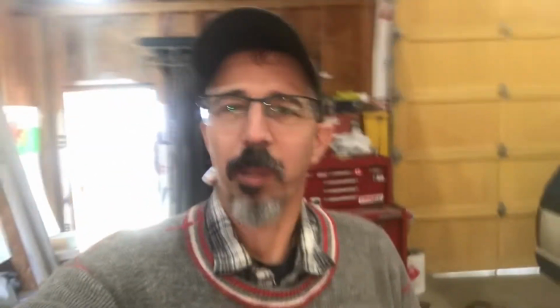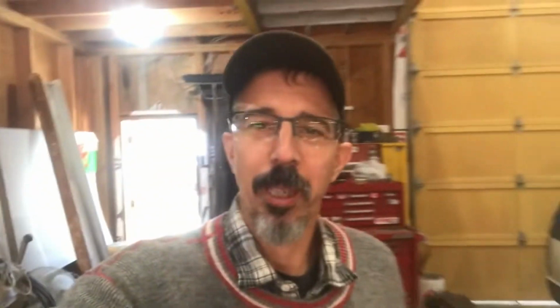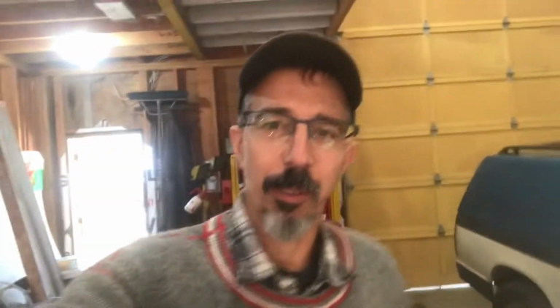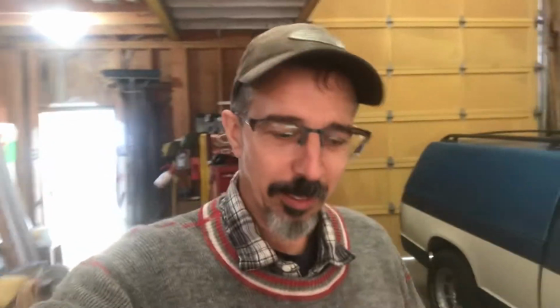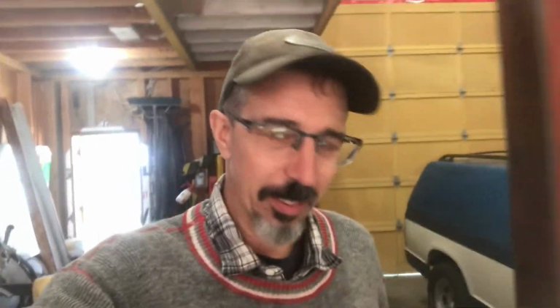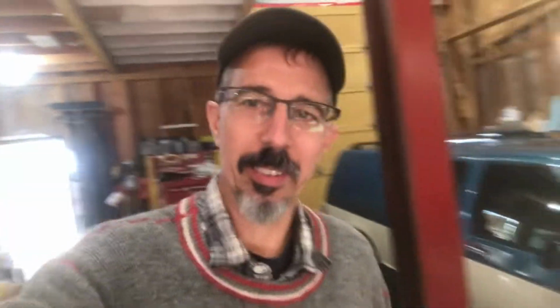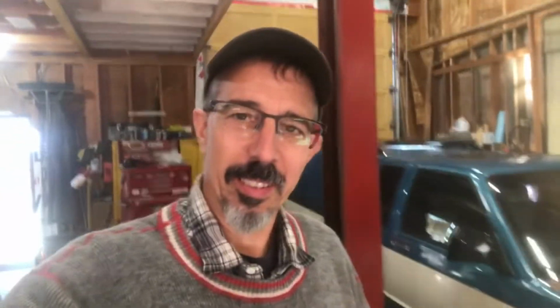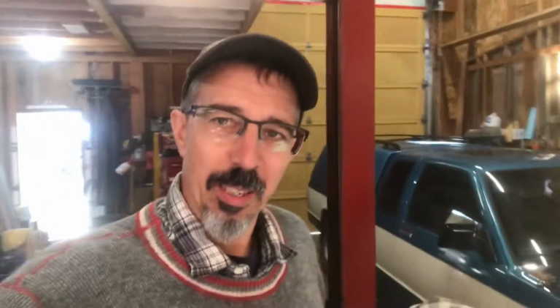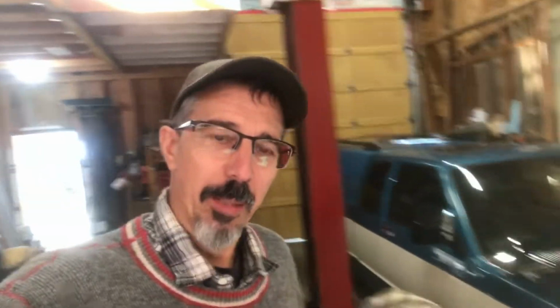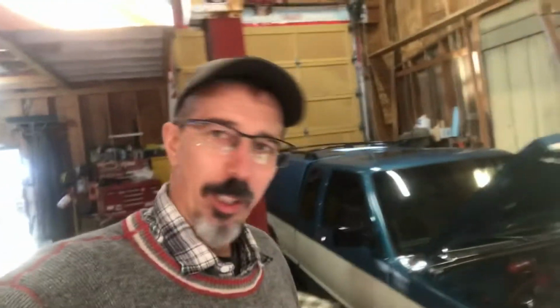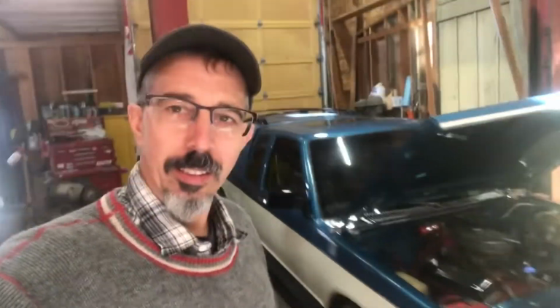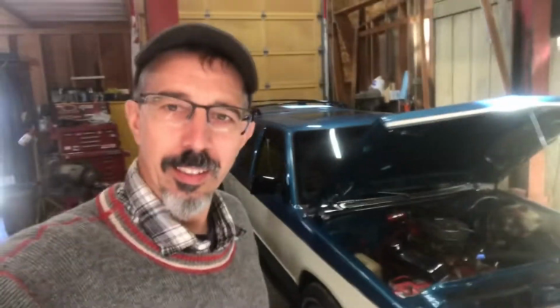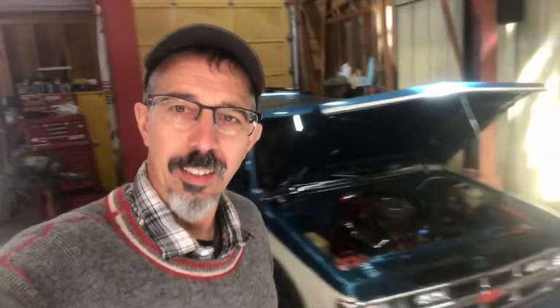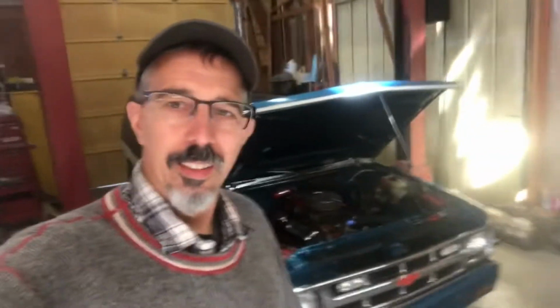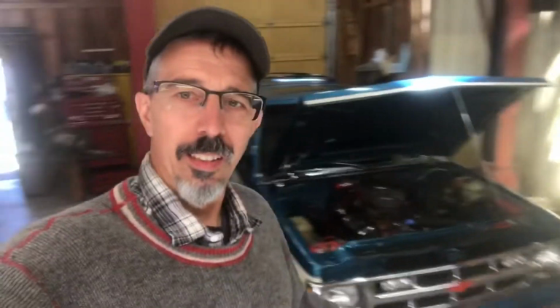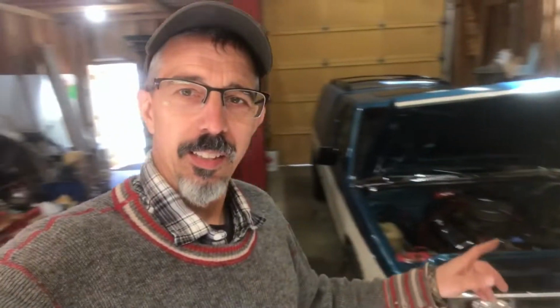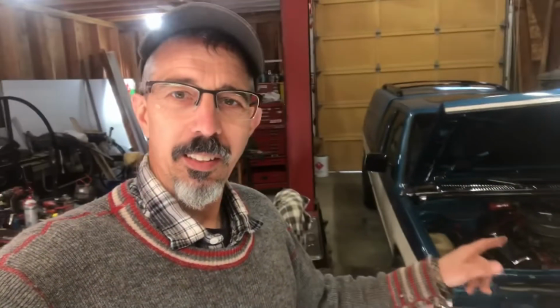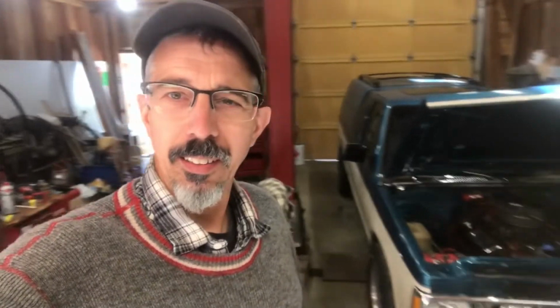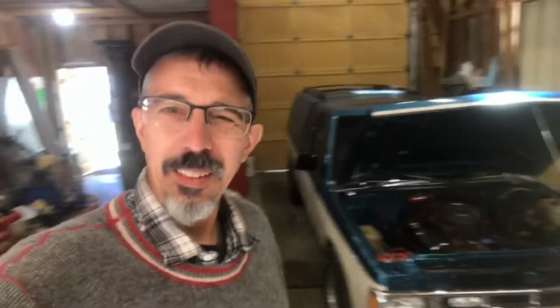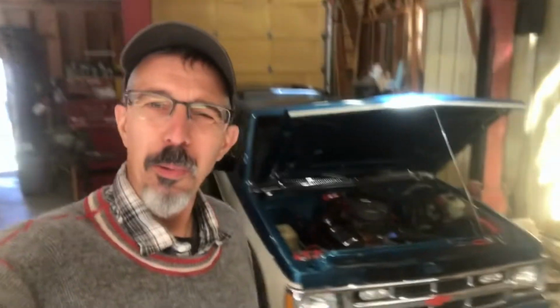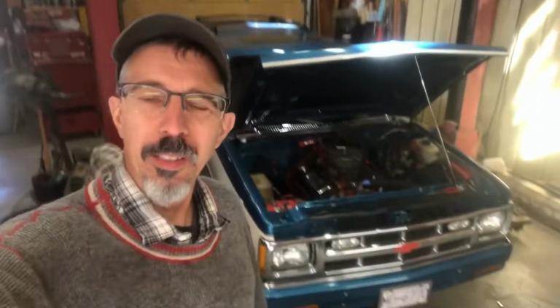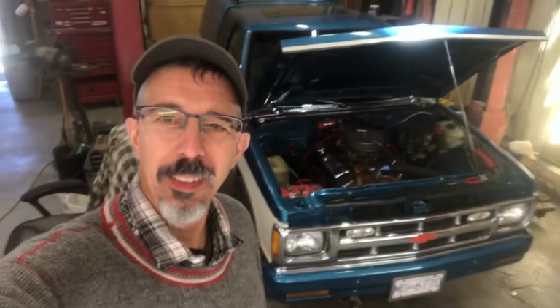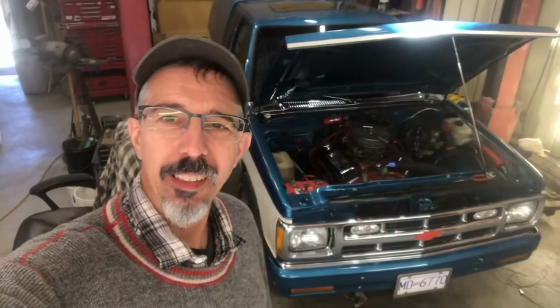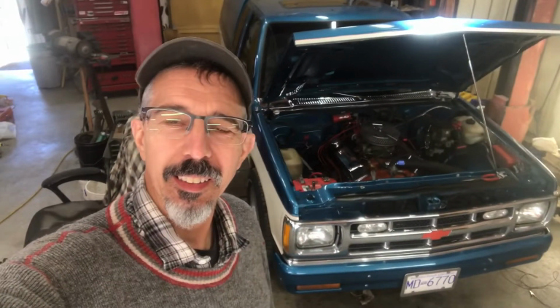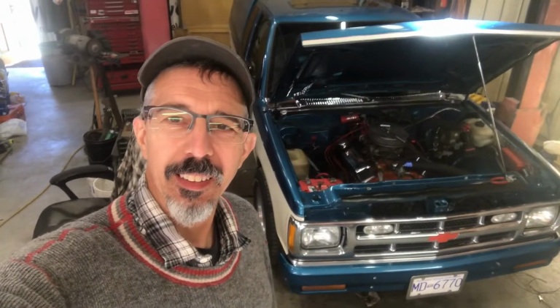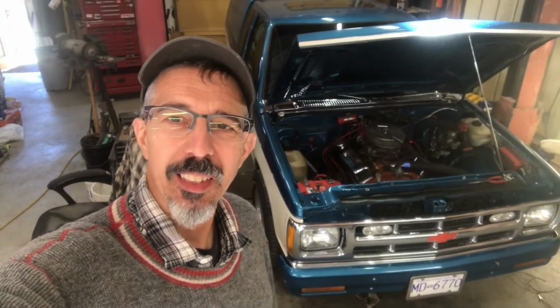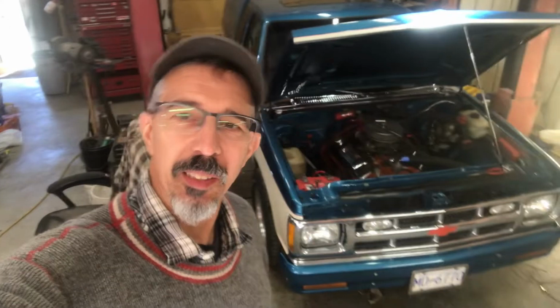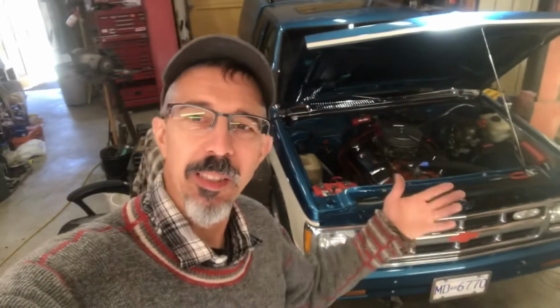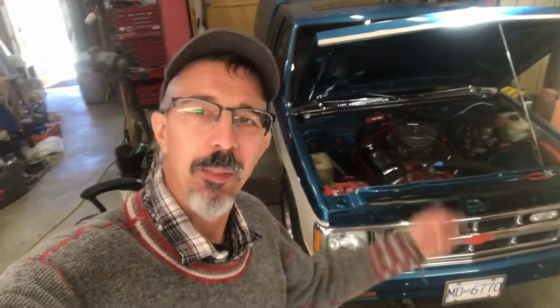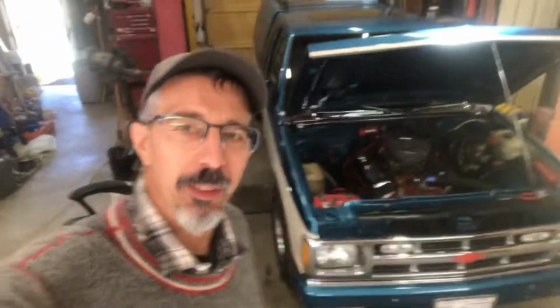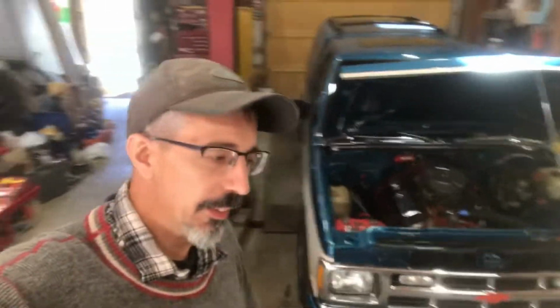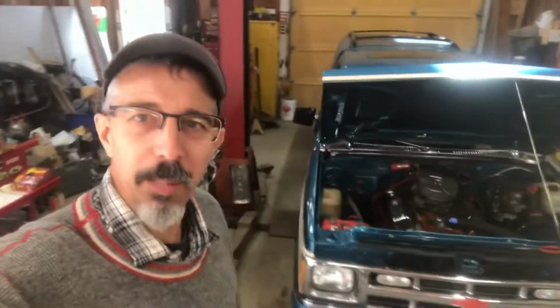Welcome to Wild West Garage. My name's Morgan and that is a 1992 — I think — S10. I know it's an S10, I'm not sure of the year. It doesn't really matter.